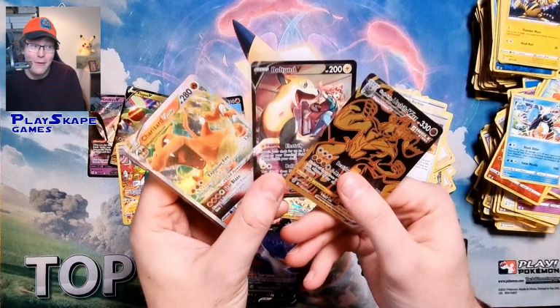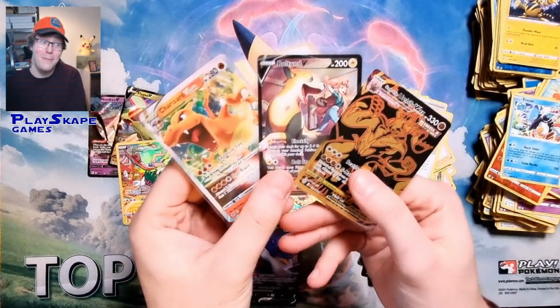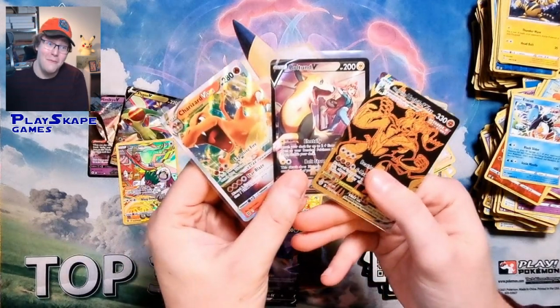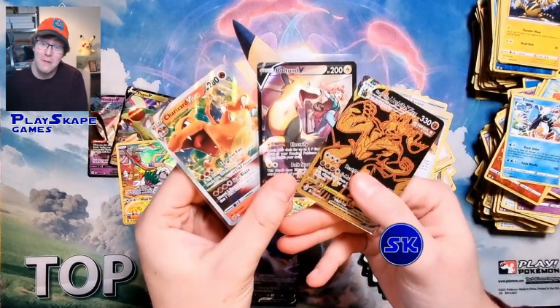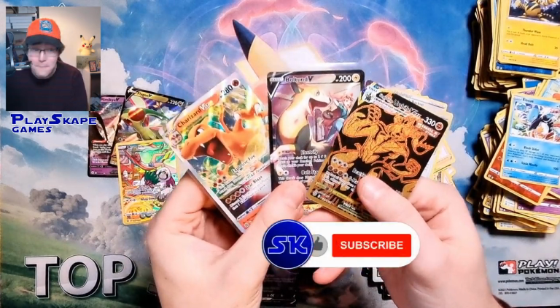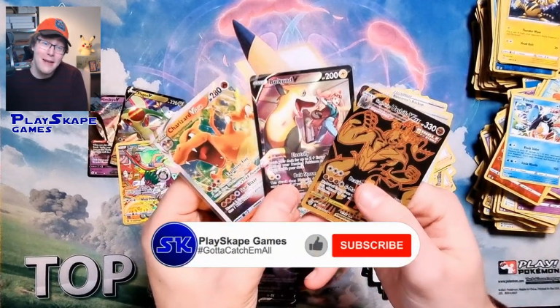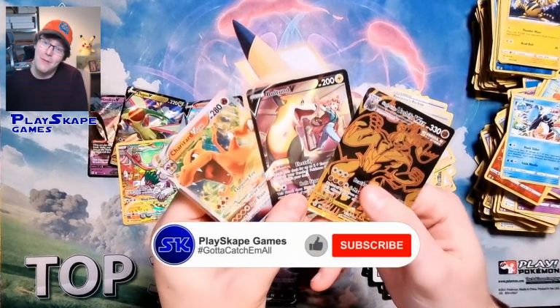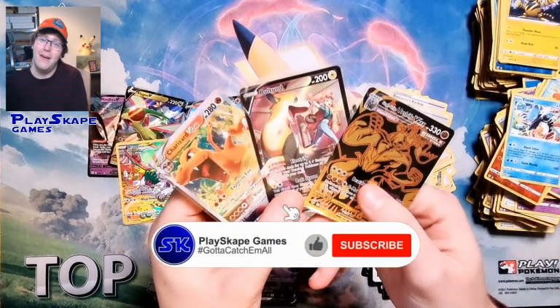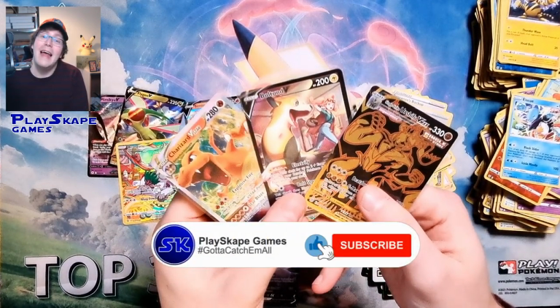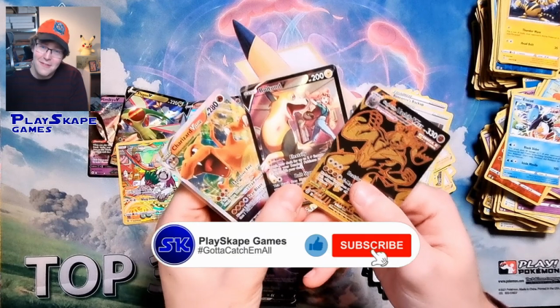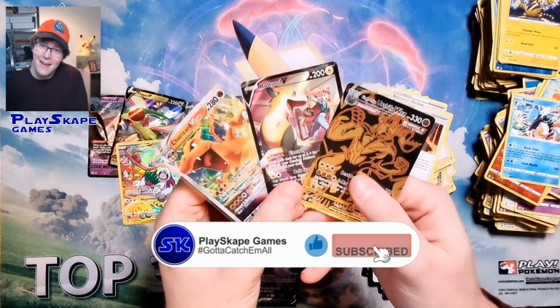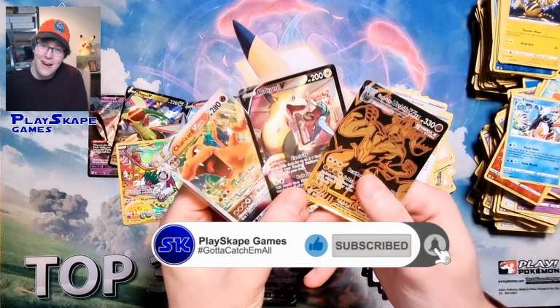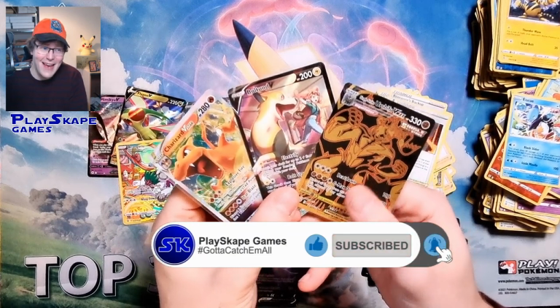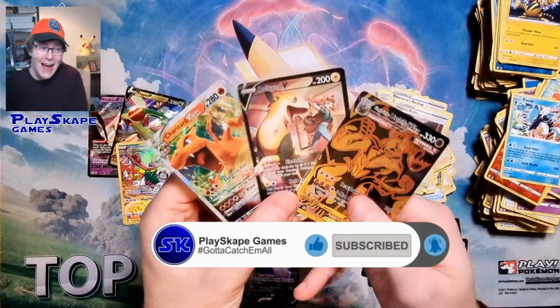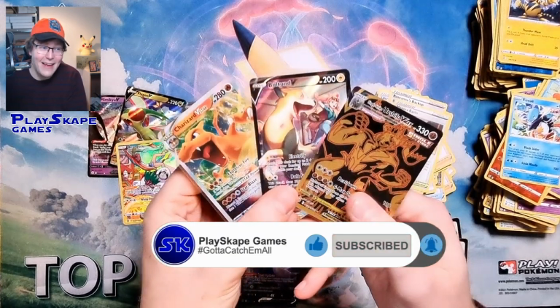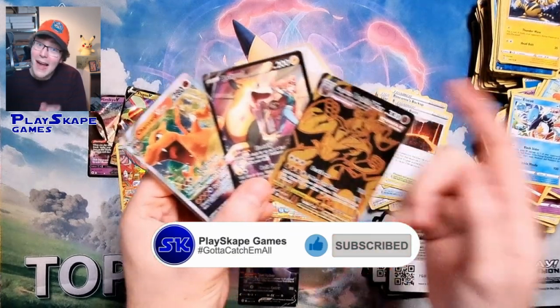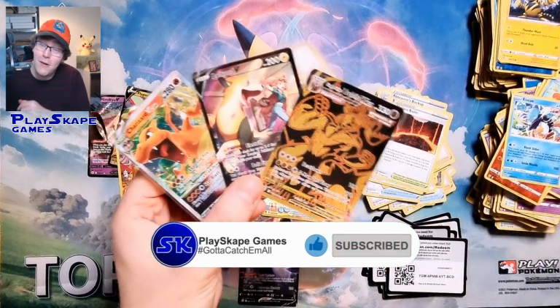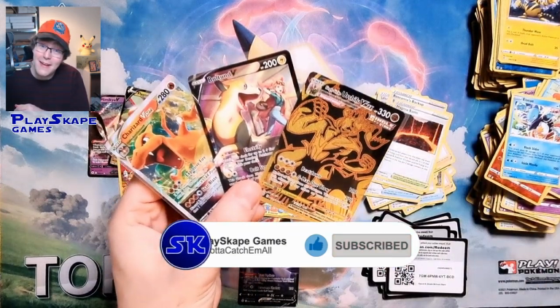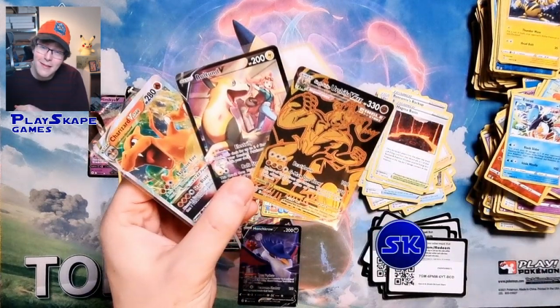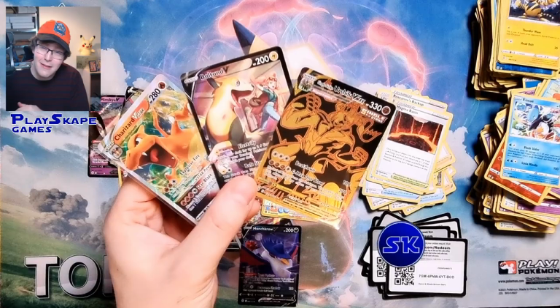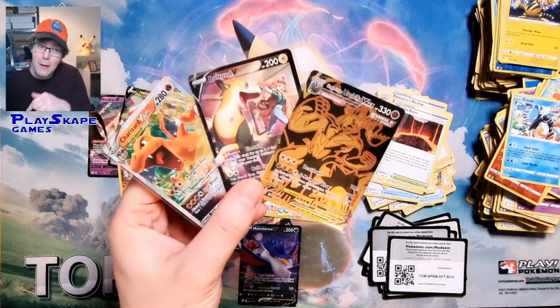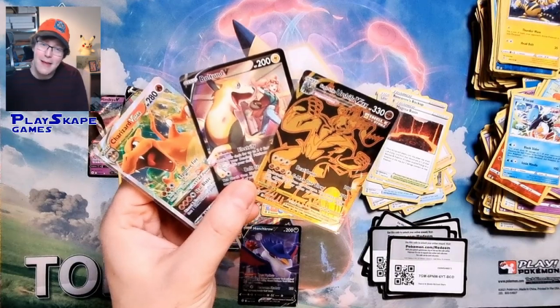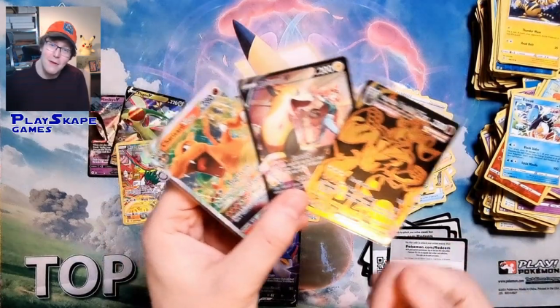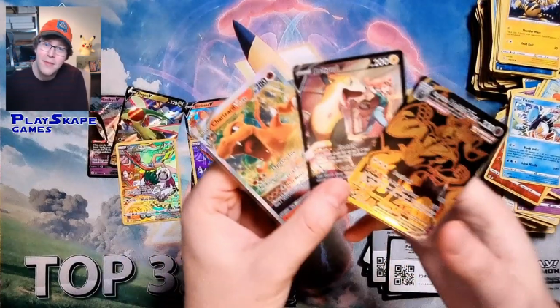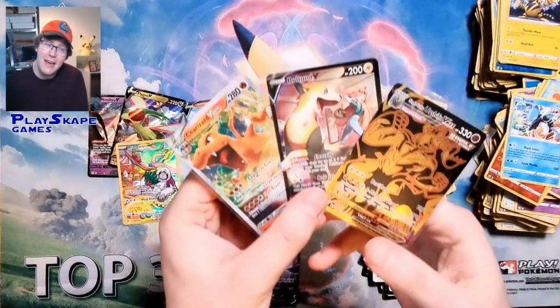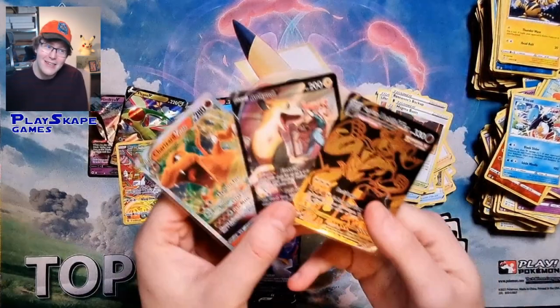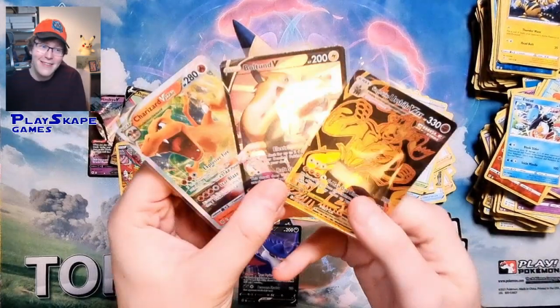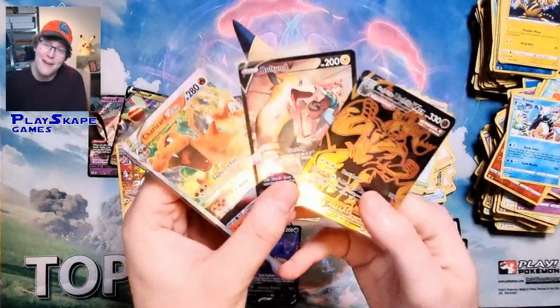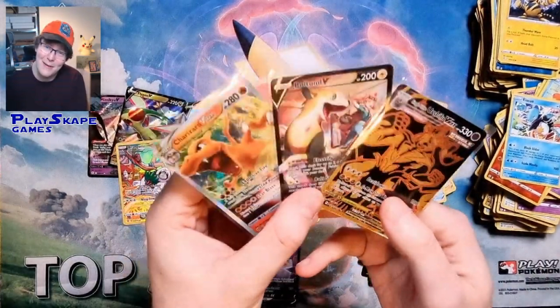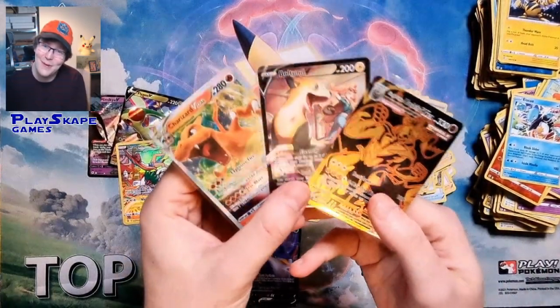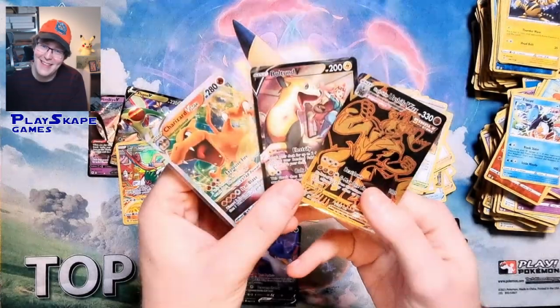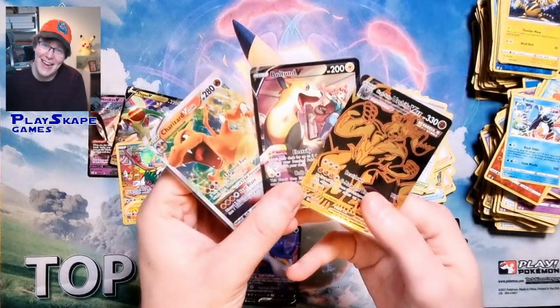It's all about that Character Super Rare, Charizard V-Star, and Gold Urshifu — that was a great box! I'm very happy with that. Please leave a comment below, like the video, subscribe to the channel, and check out our box breaks and our Brilliant Stars stuff on our website, PlaceCapeGames.com. Thank you very much, and I'll see you very soon, Pokemon fans — gotta catch more!